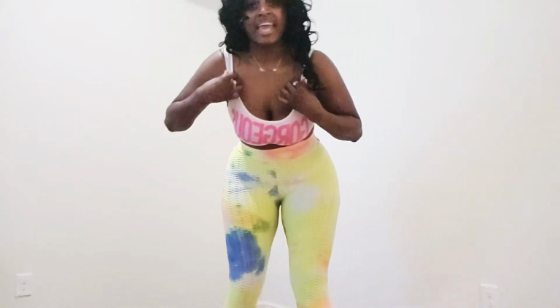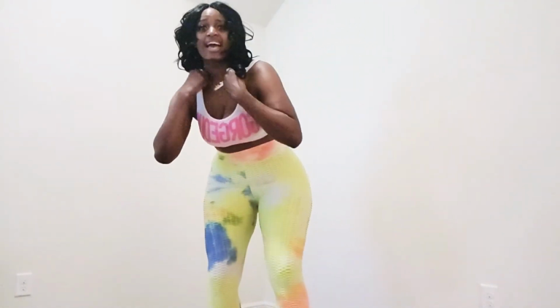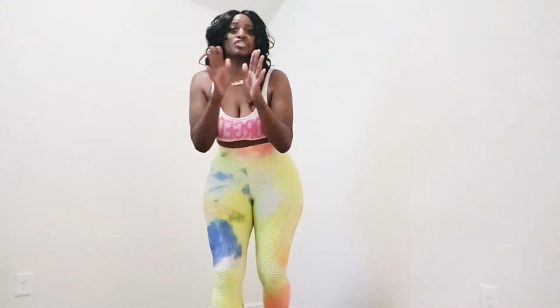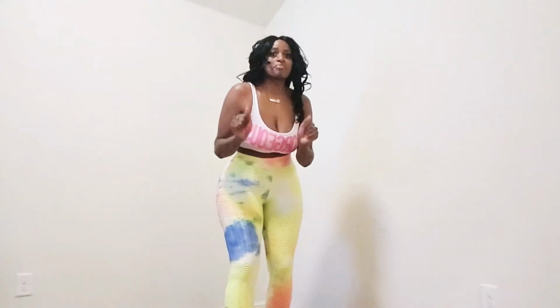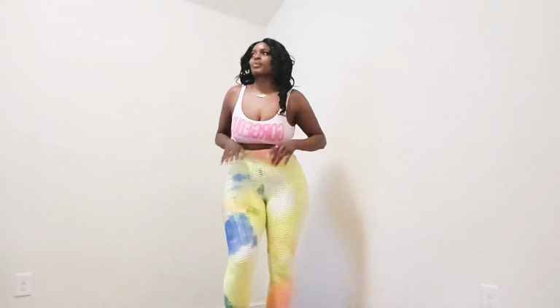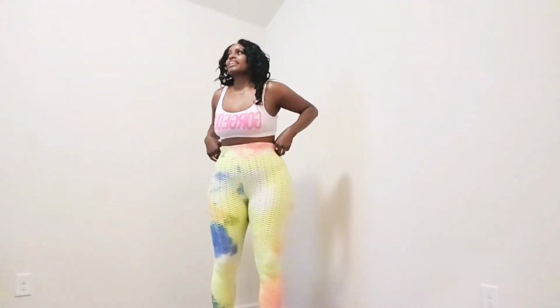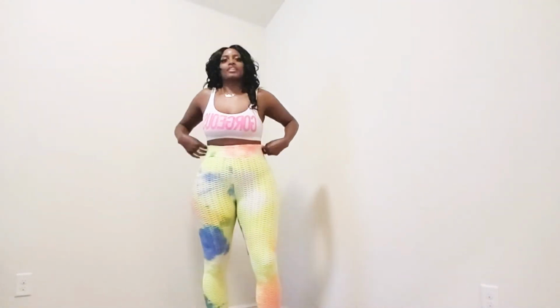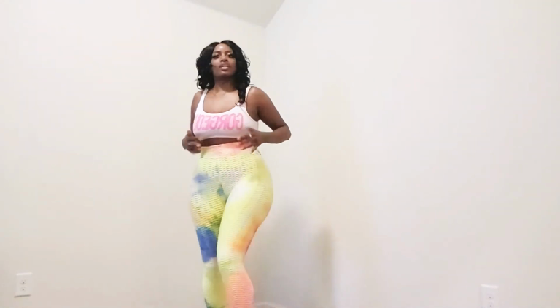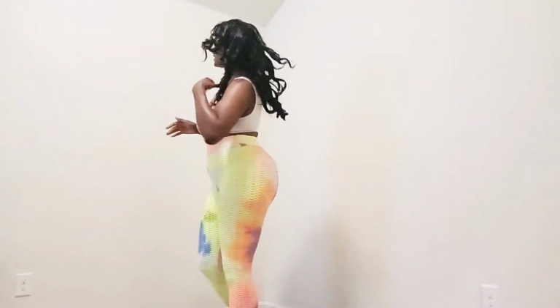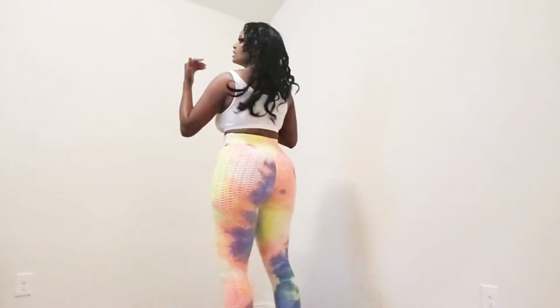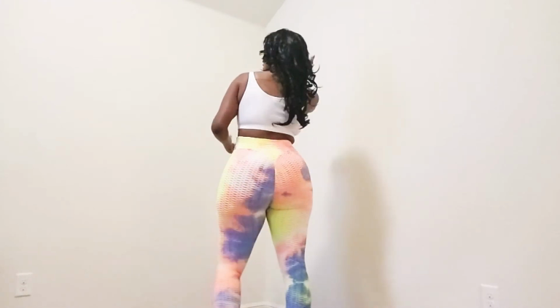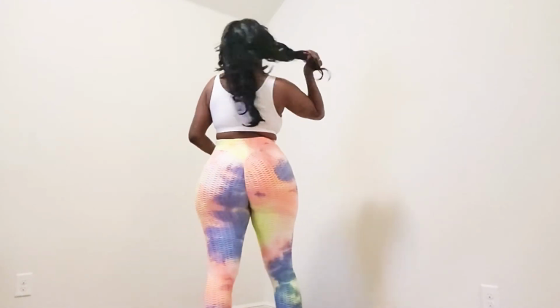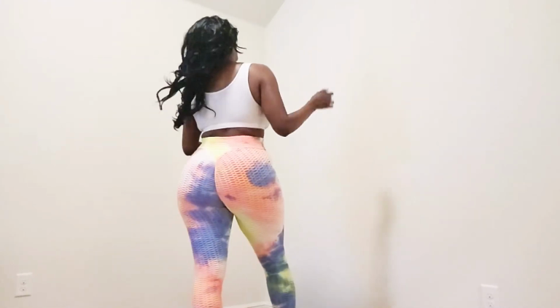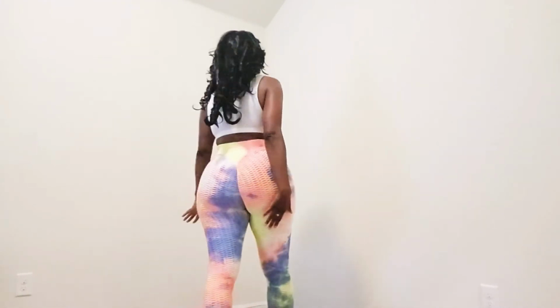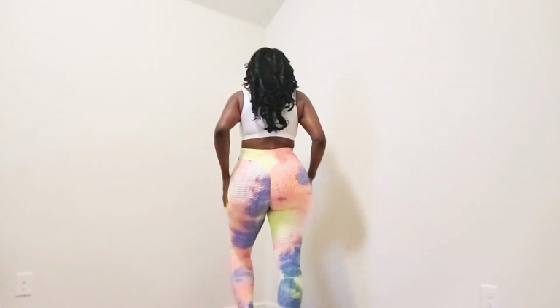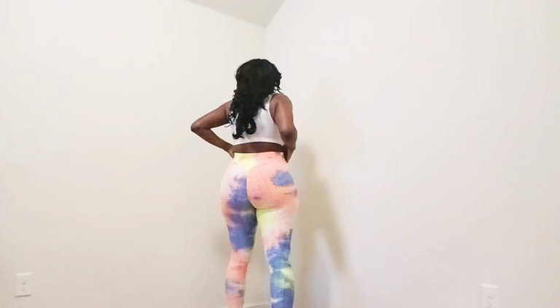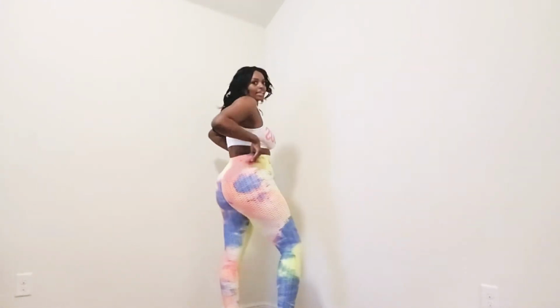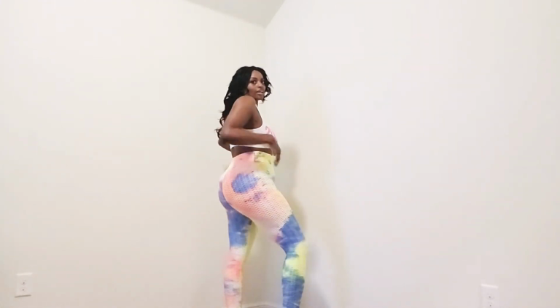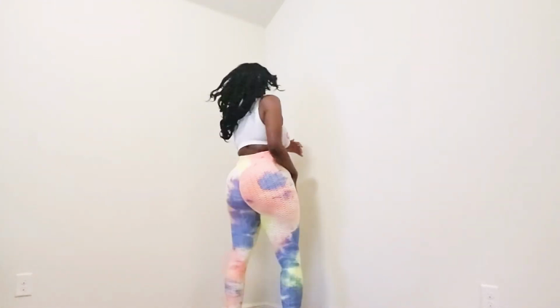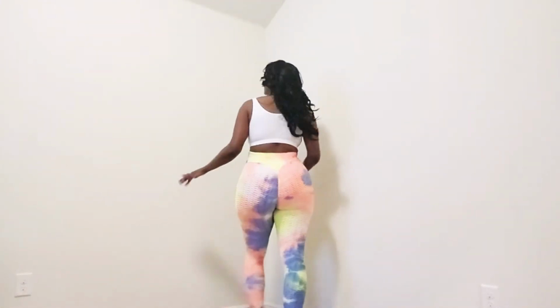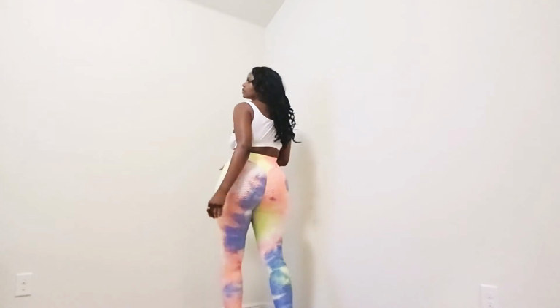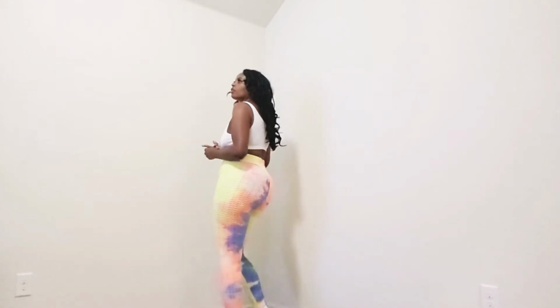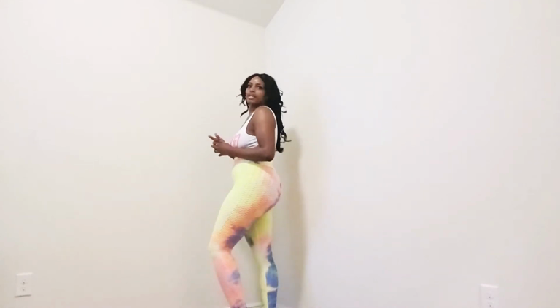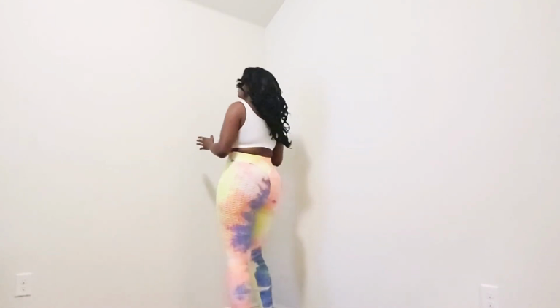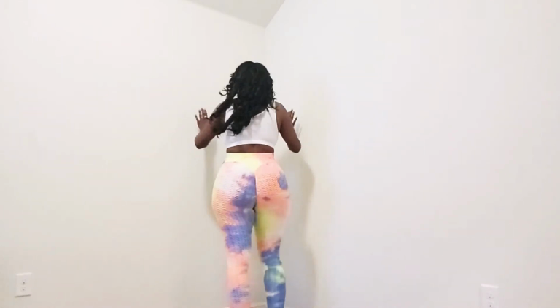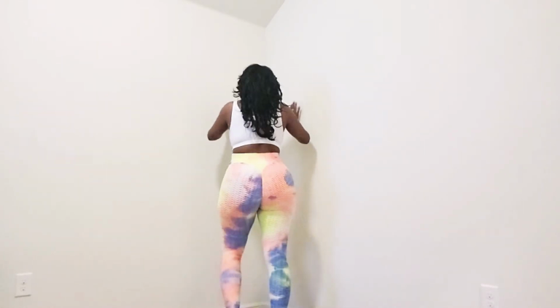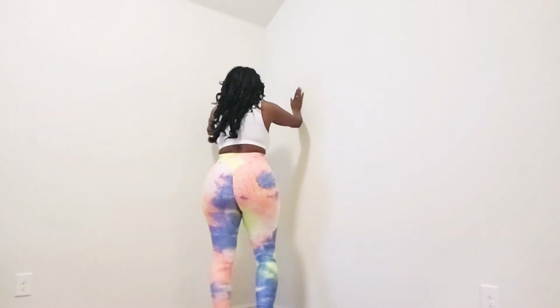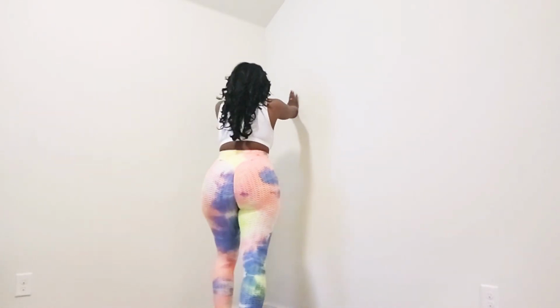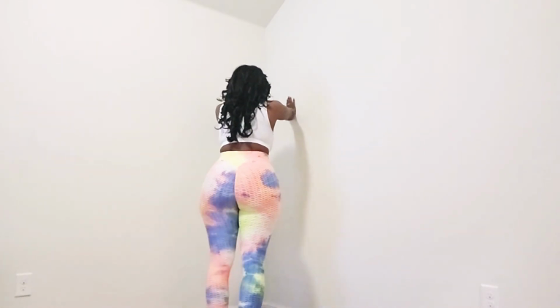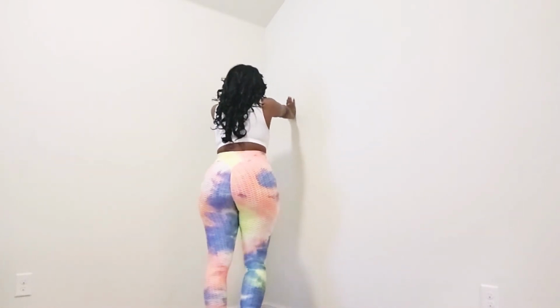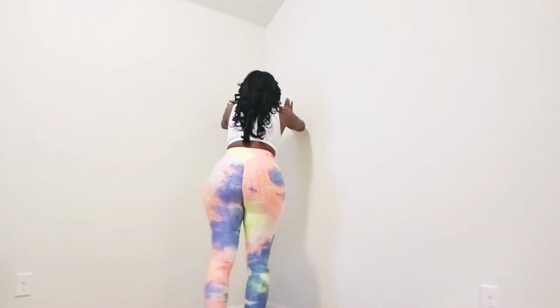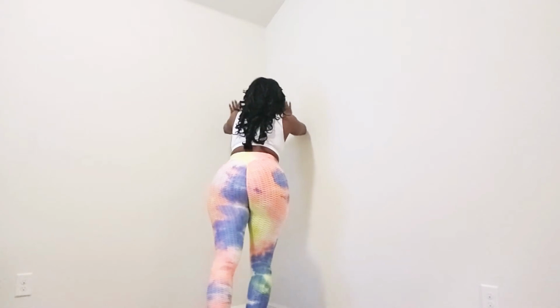Hey guys, it's your girl Miss Monique Love with the Mo Love Leggings. Just gonna show you how the ladies are with a couple techniques to work out while you're at home. I guess I can start with the ones where we bend and we get the glutes.